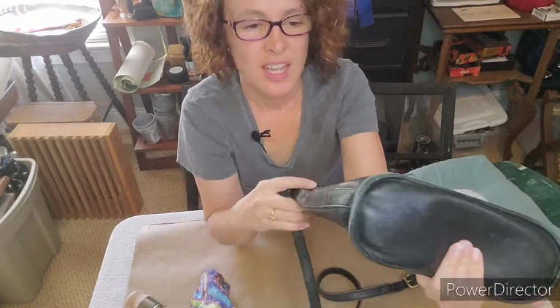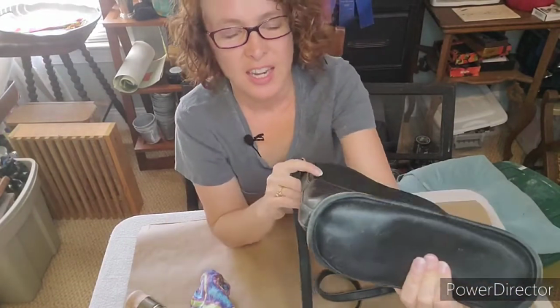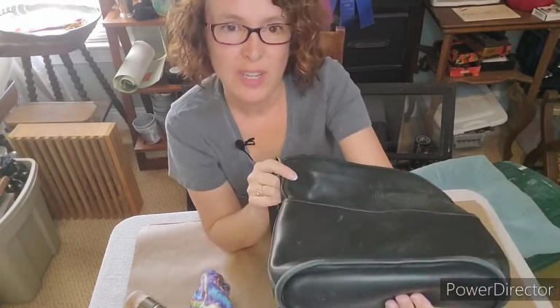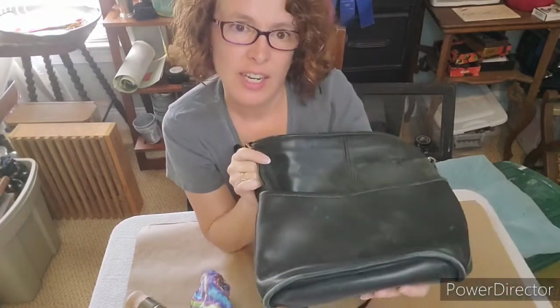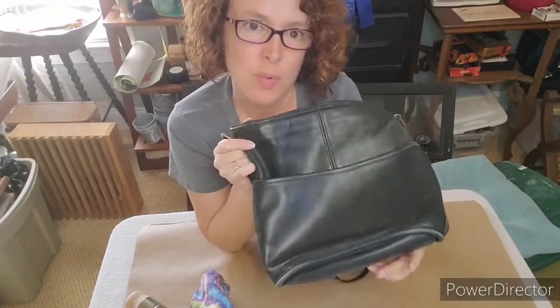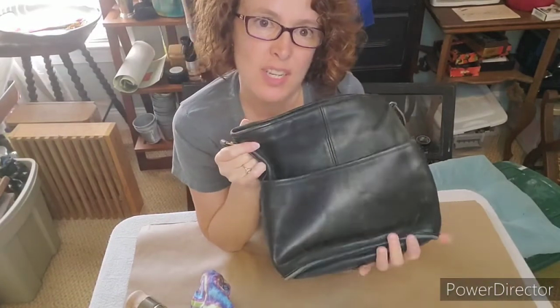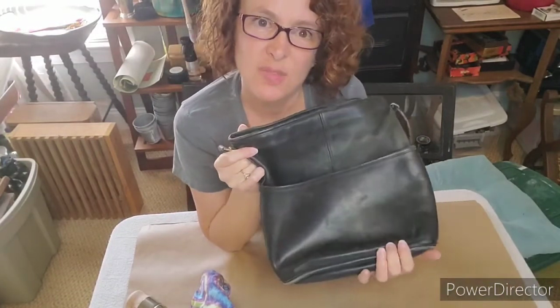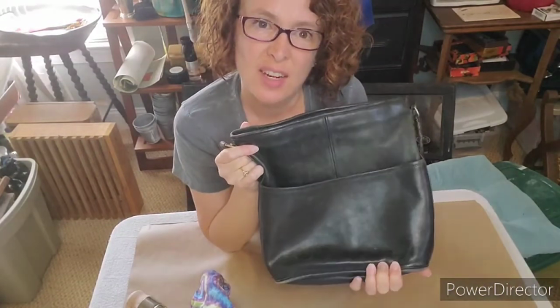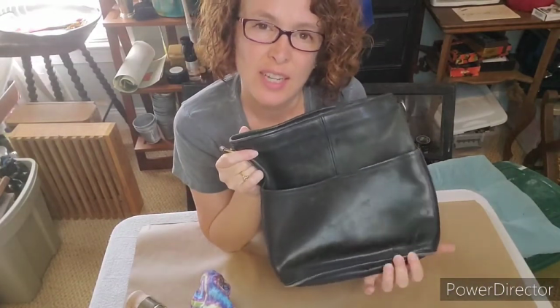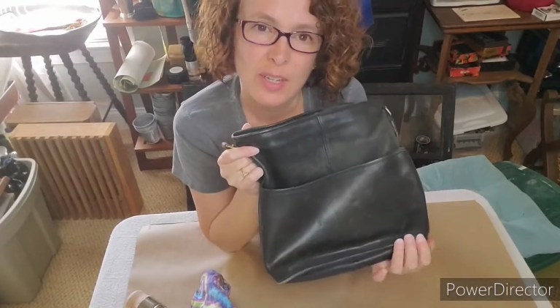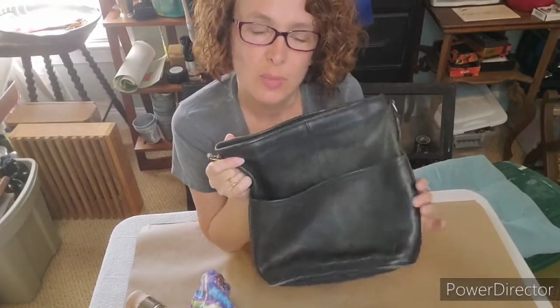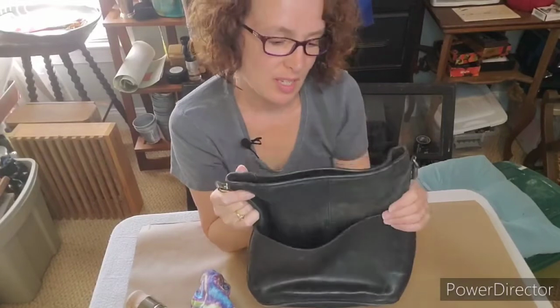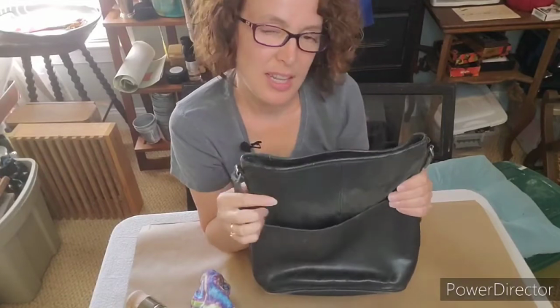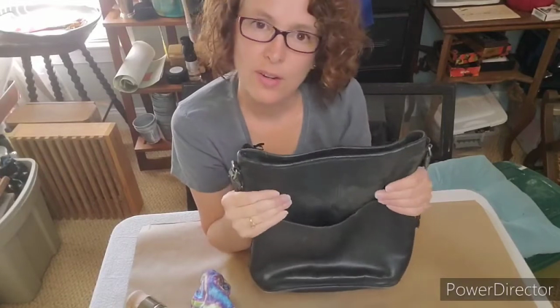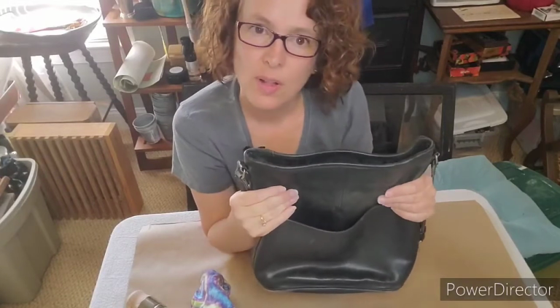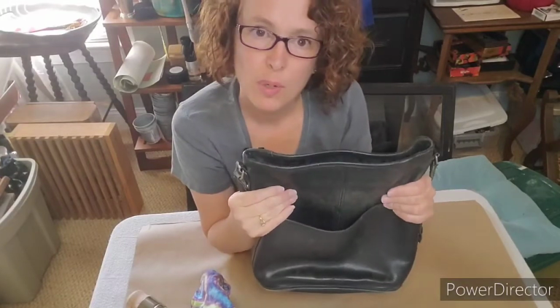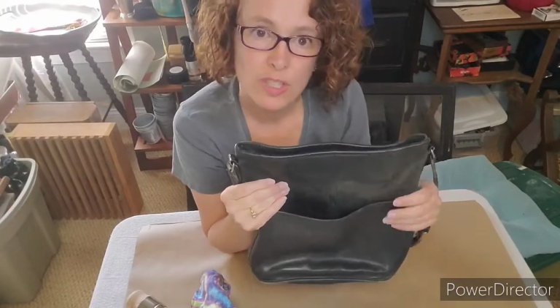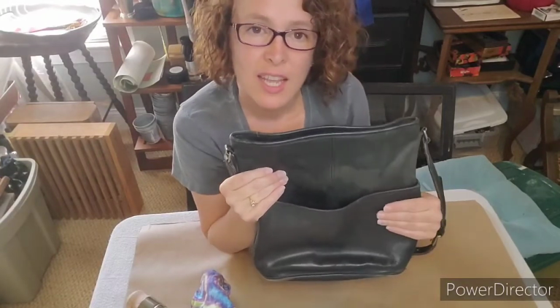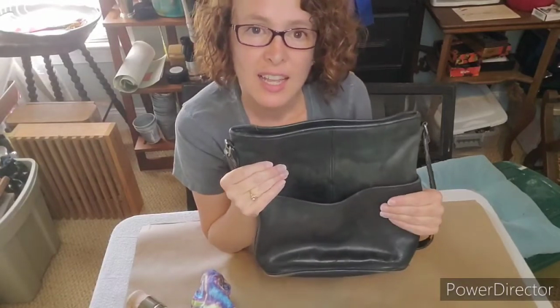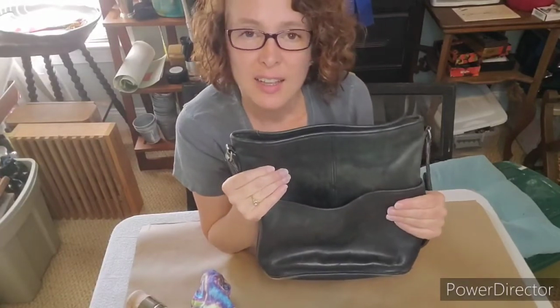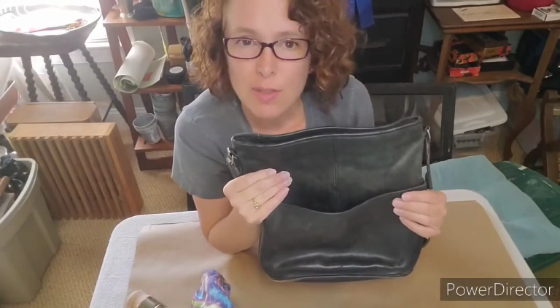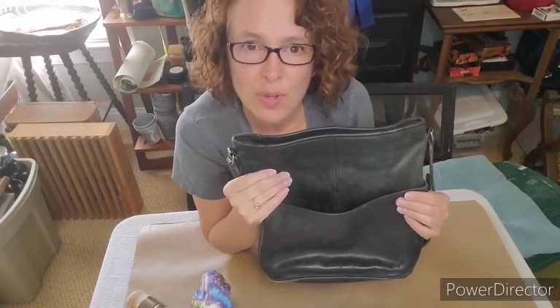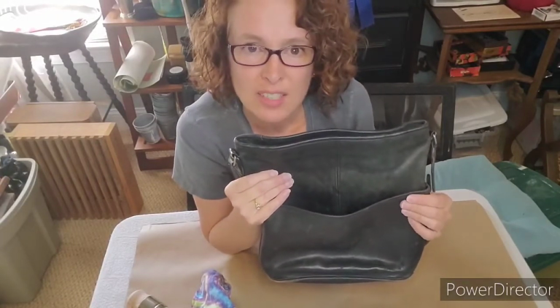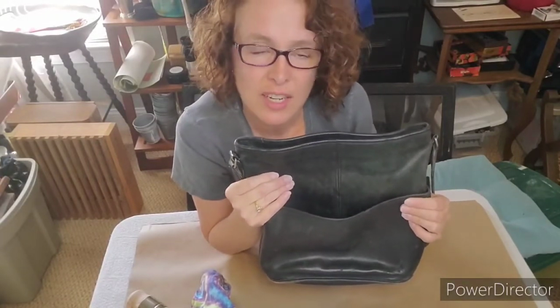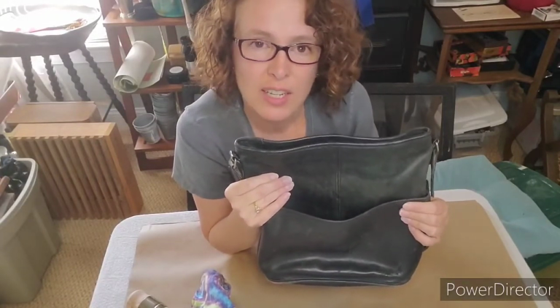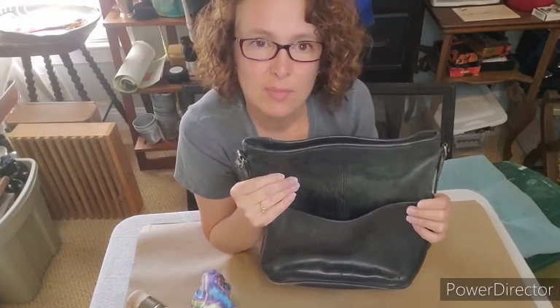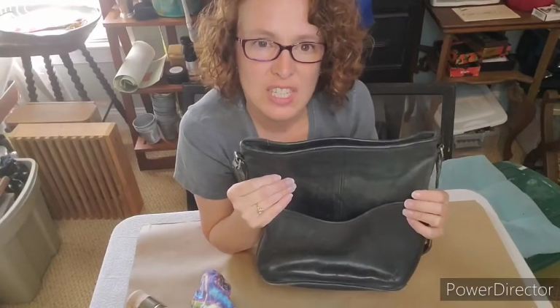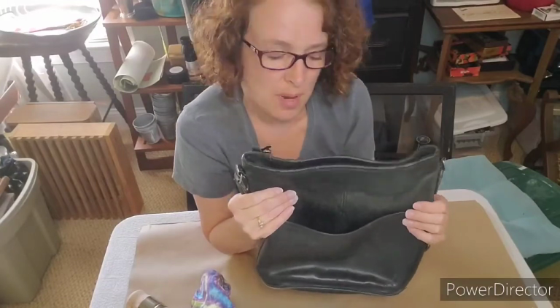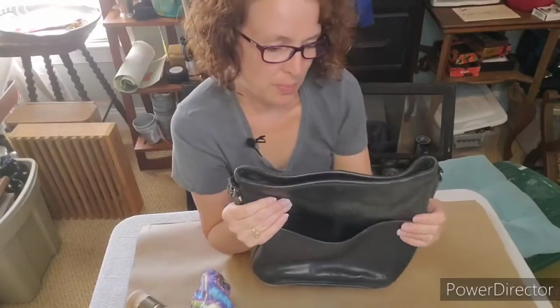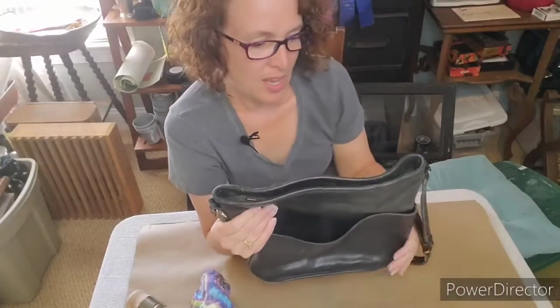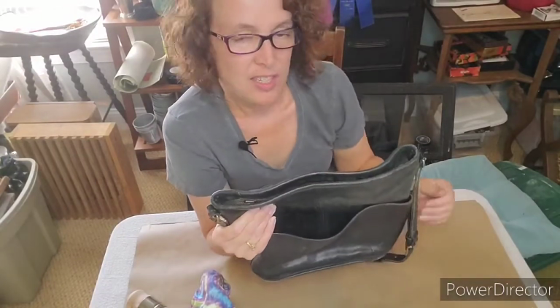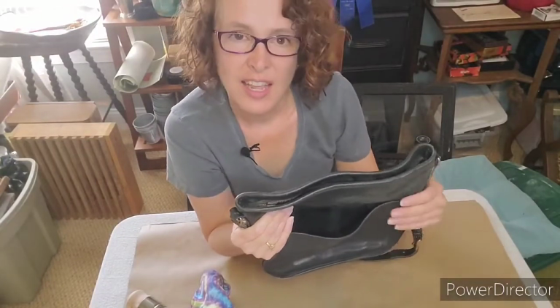I don't carry it anymore because of the wear — I don't like how it looks. But it's a quality leather purse and I never threw it away because I knew I could fix it somehow, and today I figured out how to fix it.